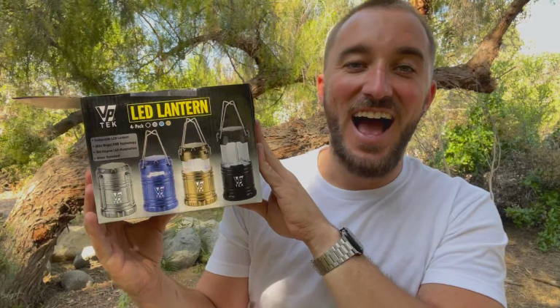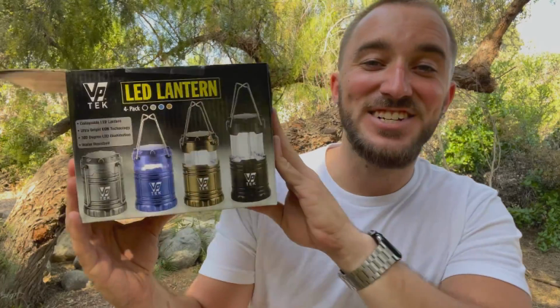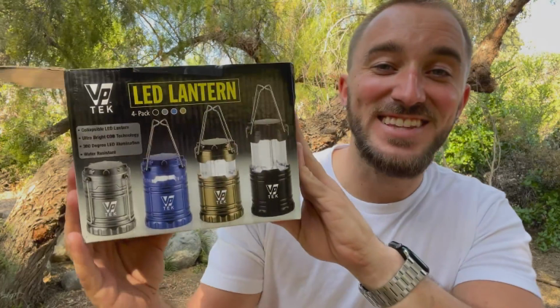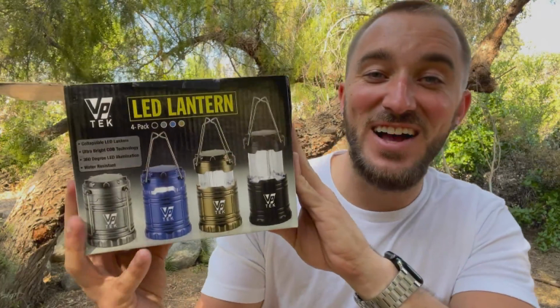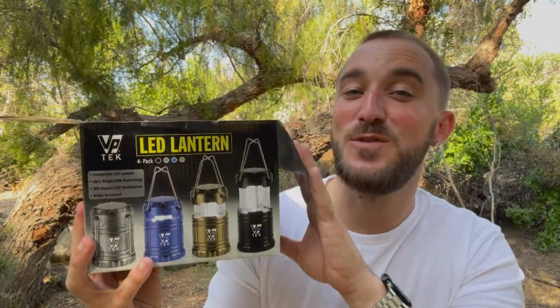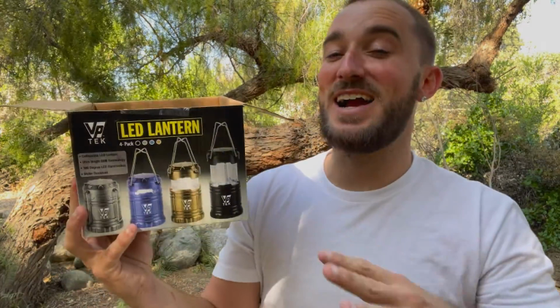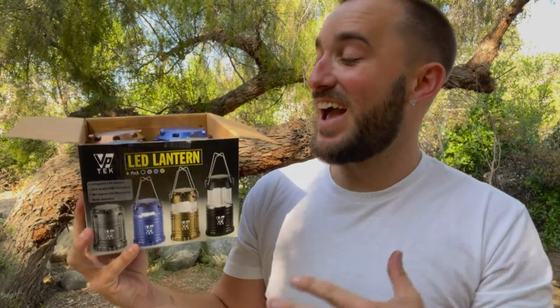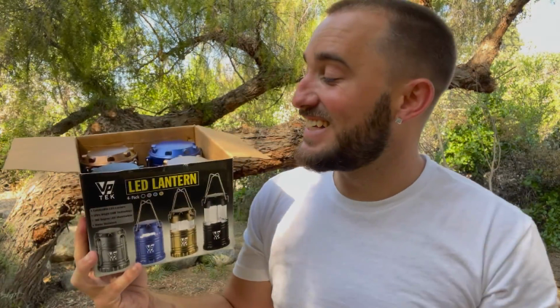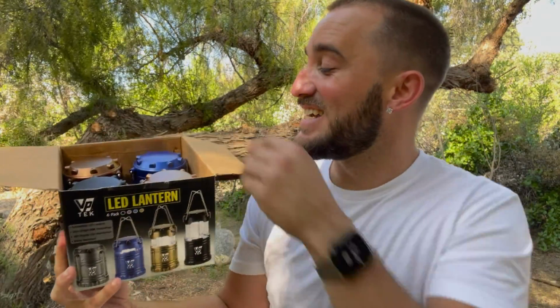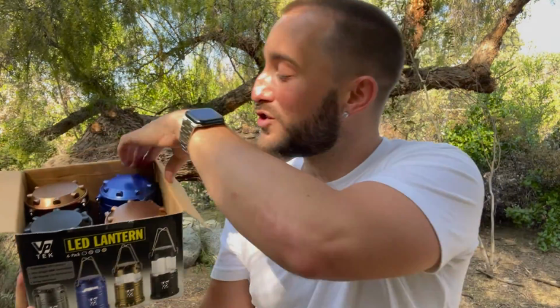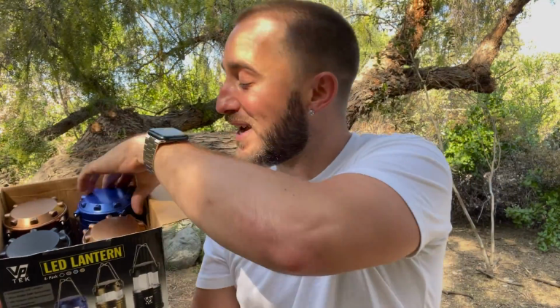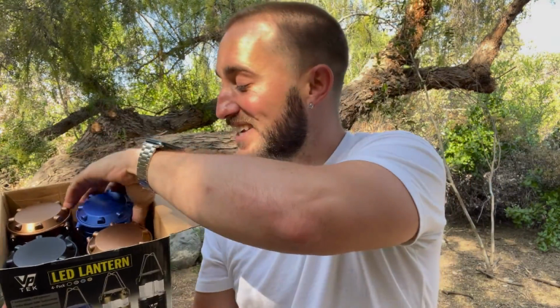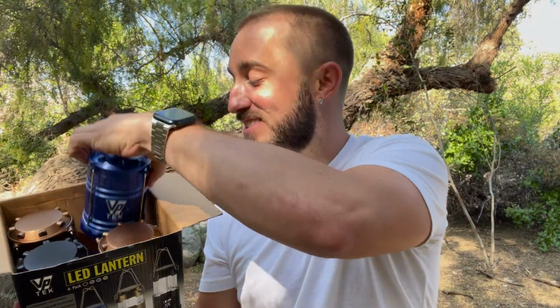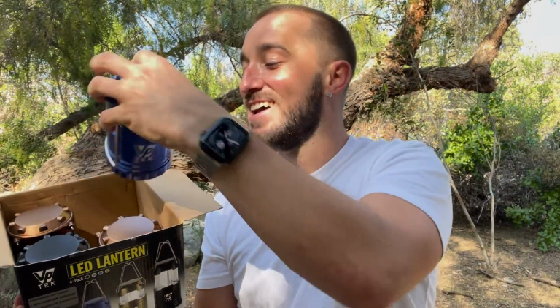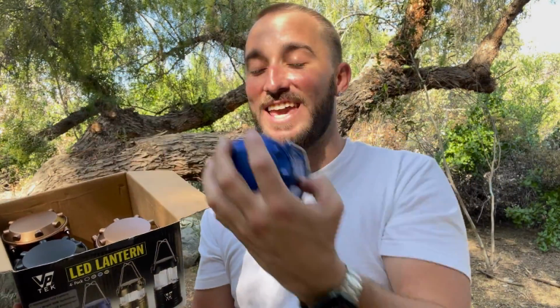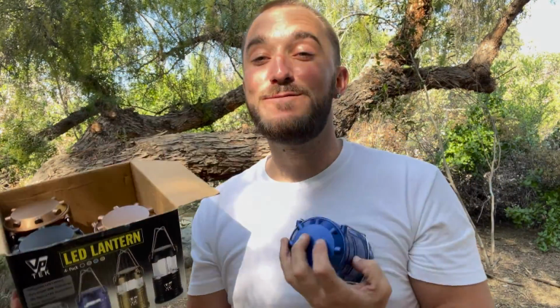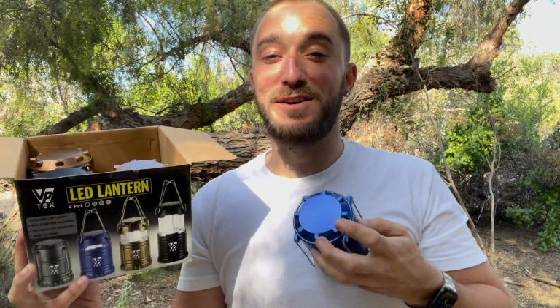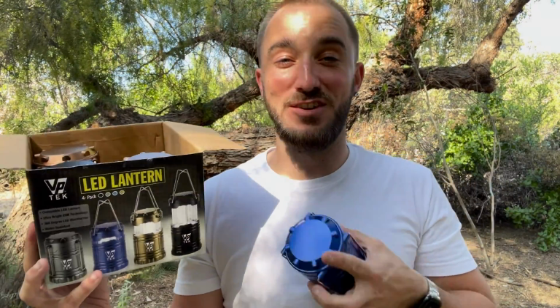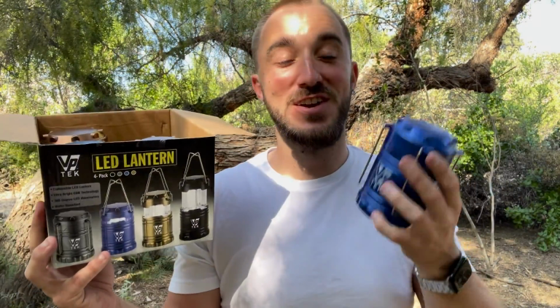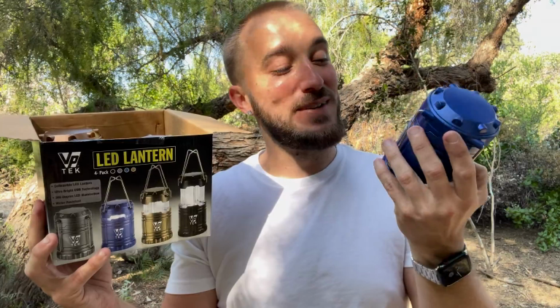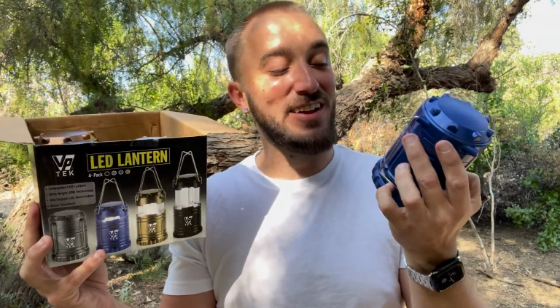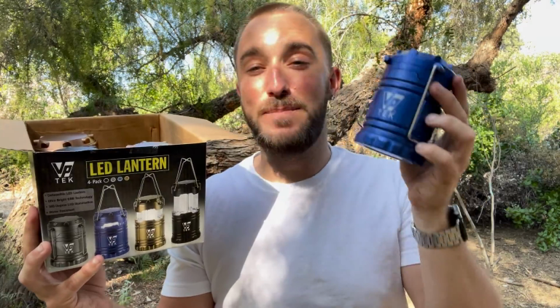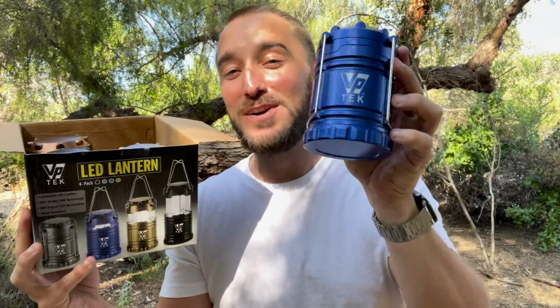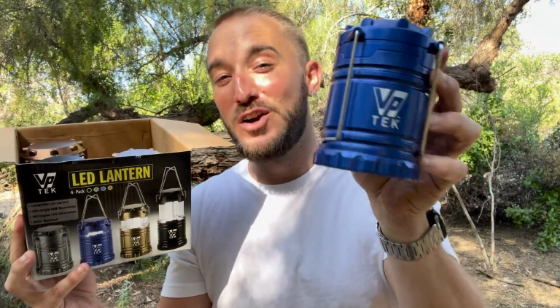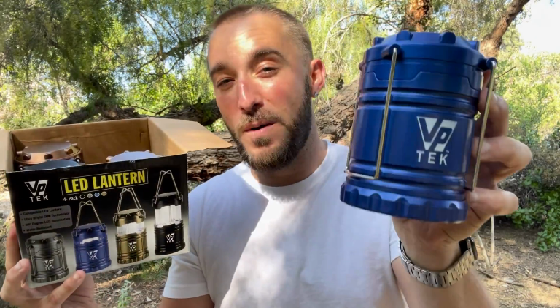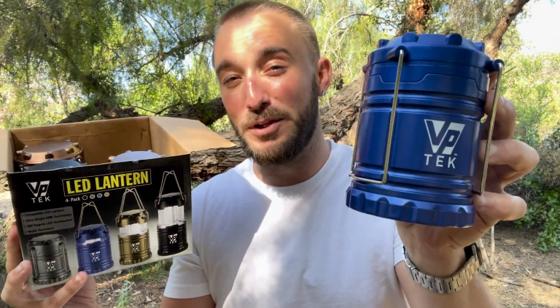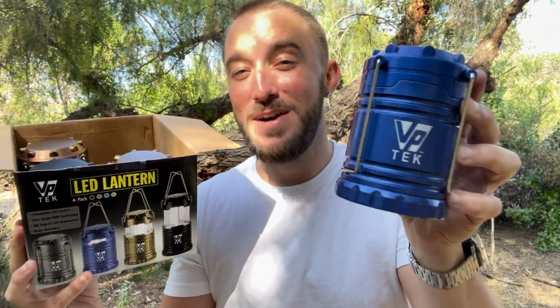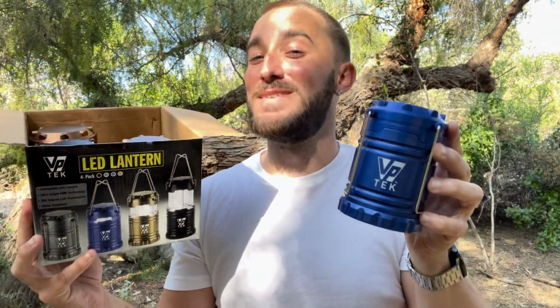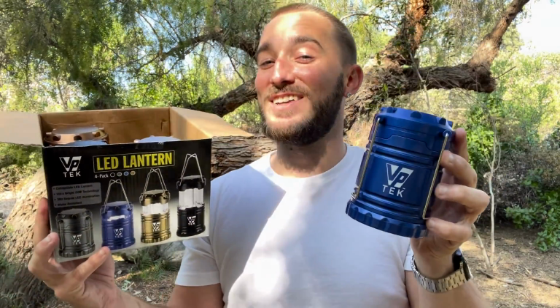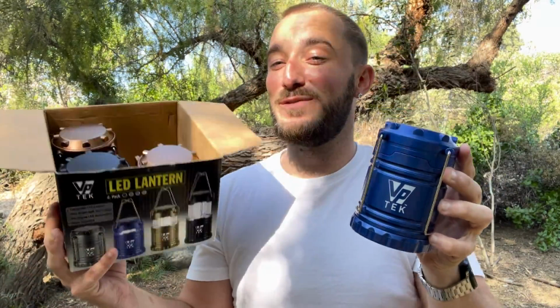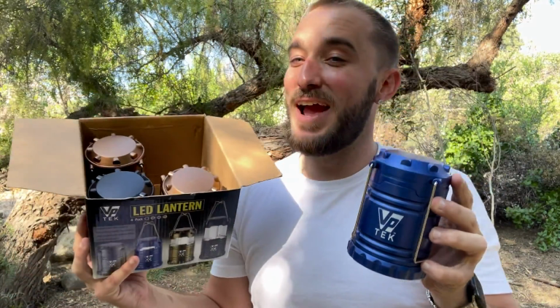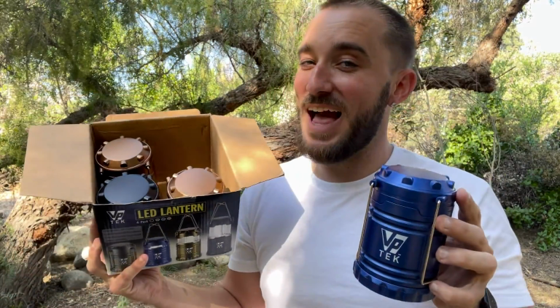I just got this awesome four pack of LED ultra bright lanterns. They came in four different colors: metallic copper, cobalt blue, metallic silver, and black.